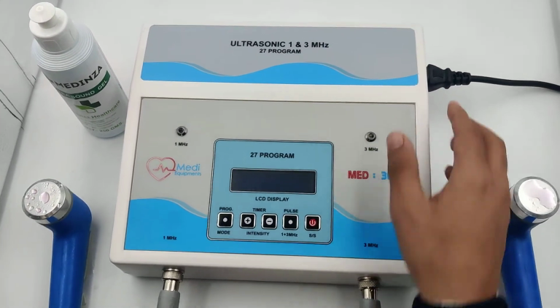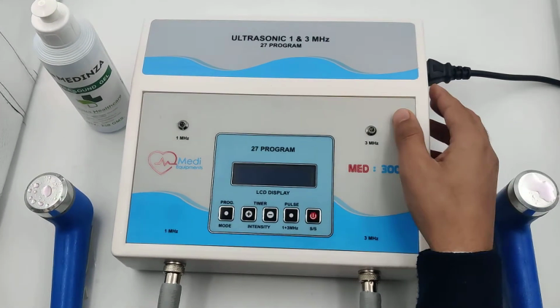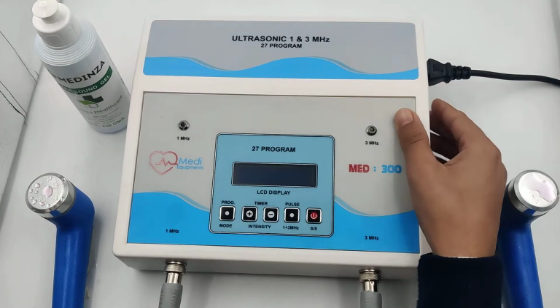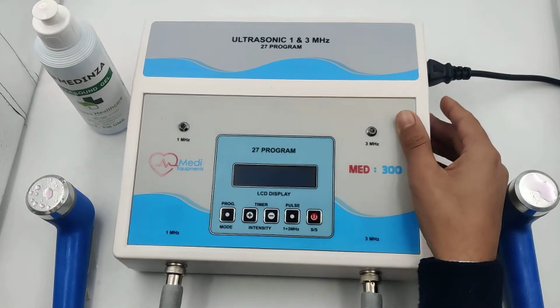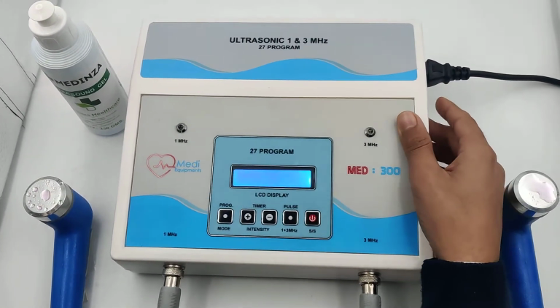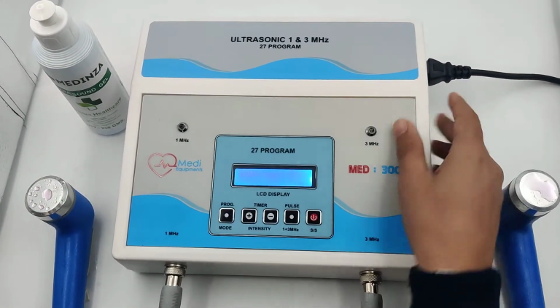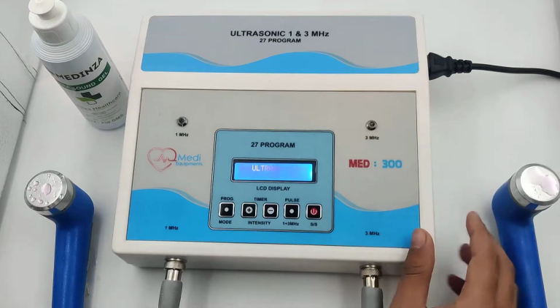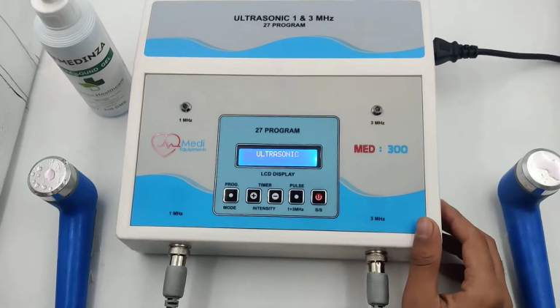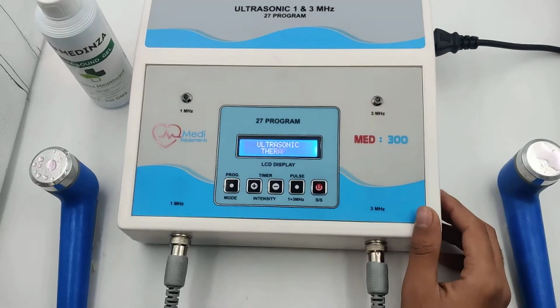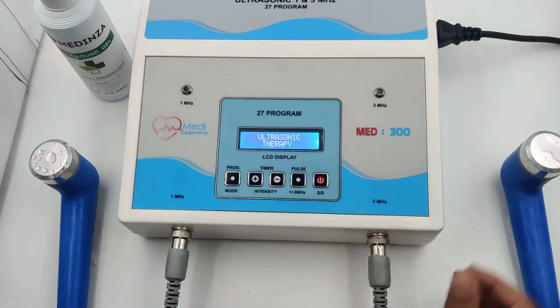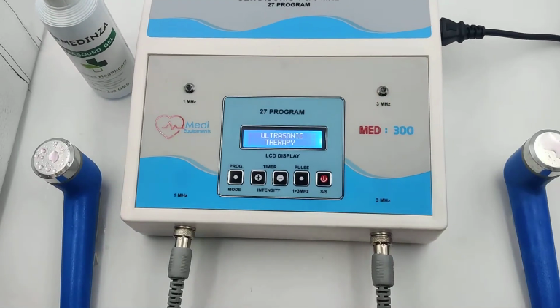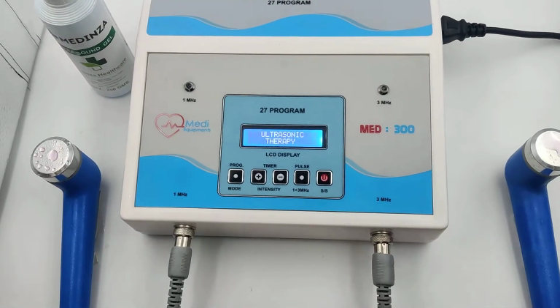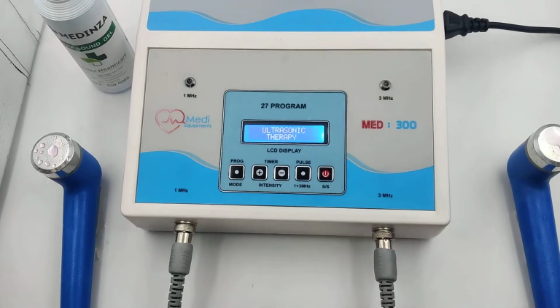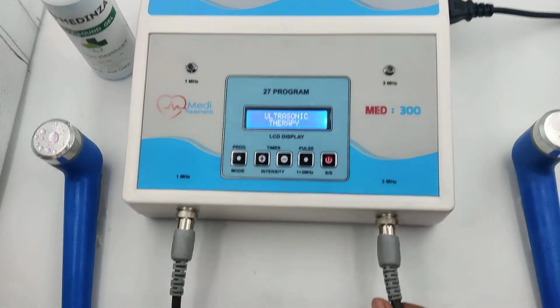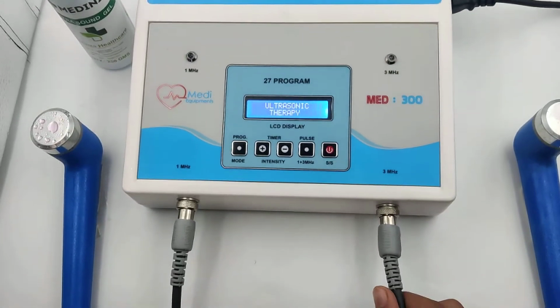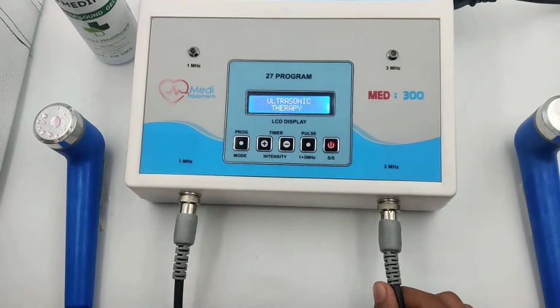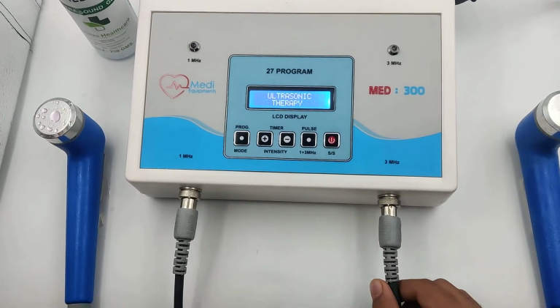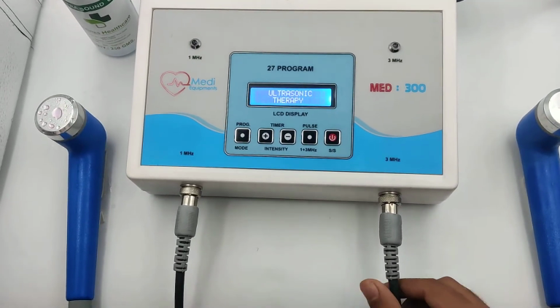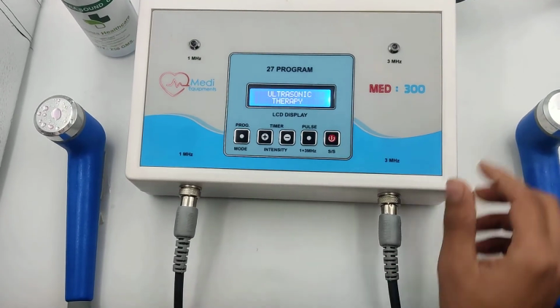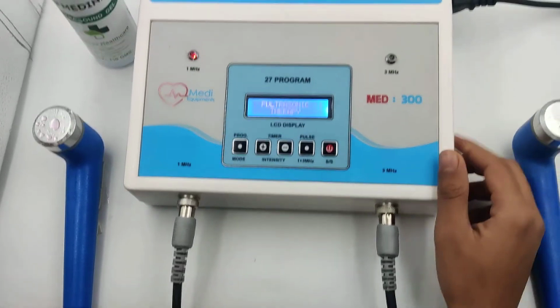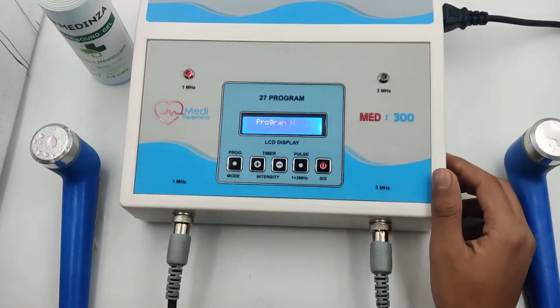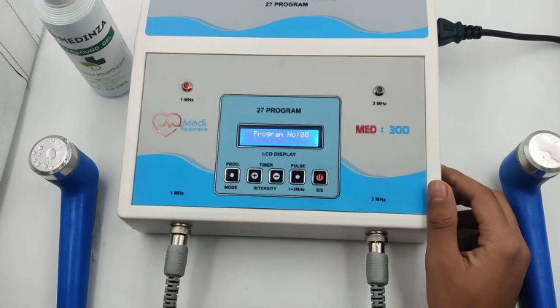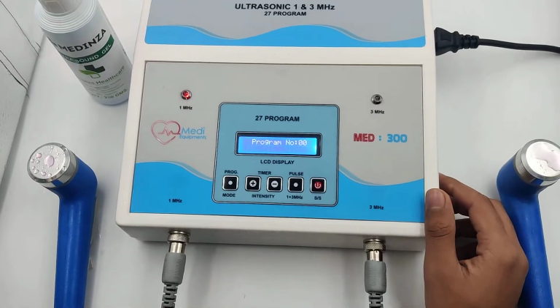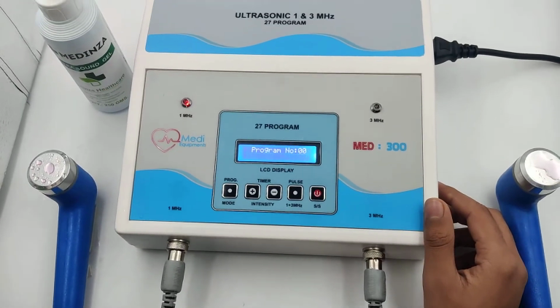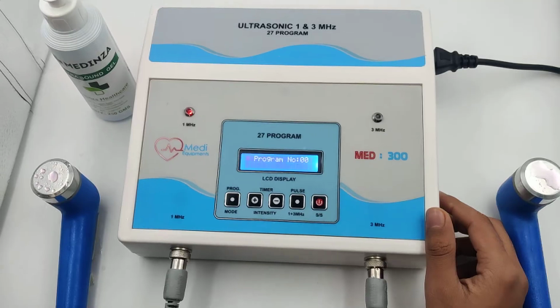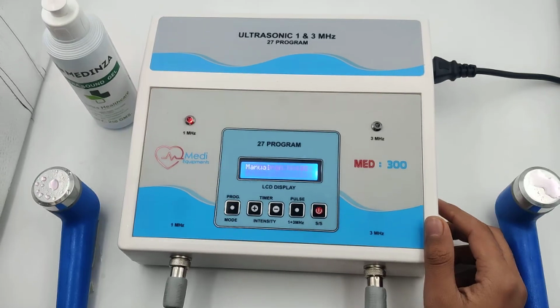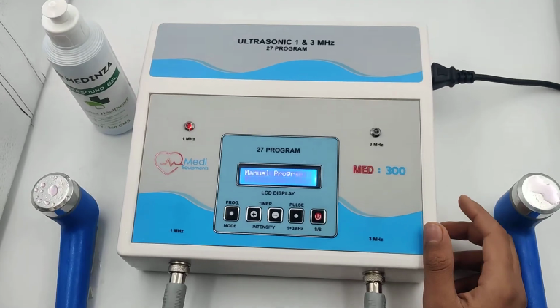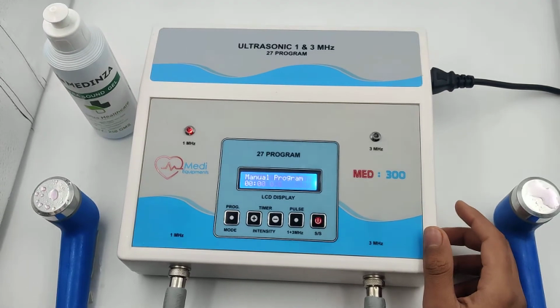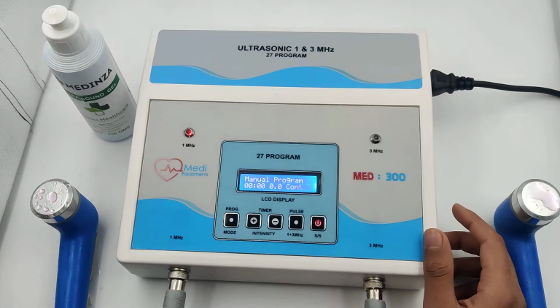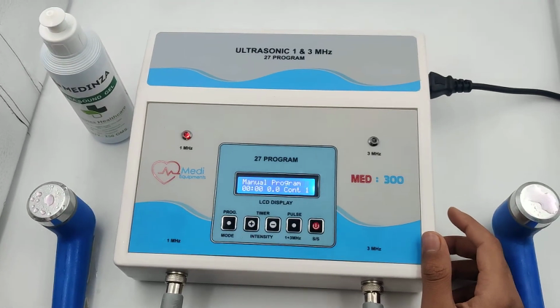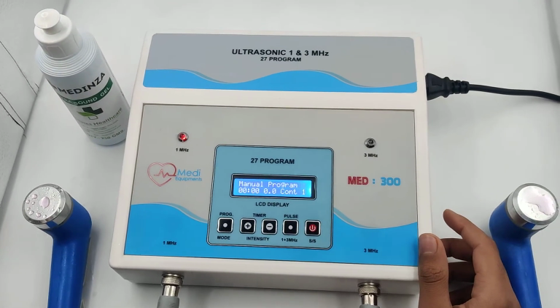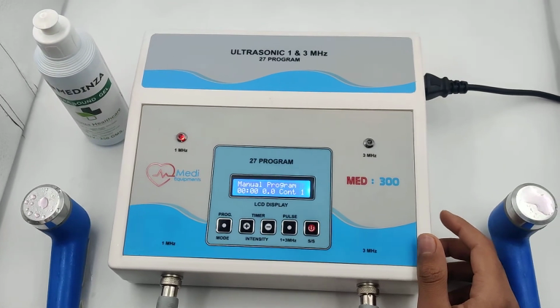Switch on the machine and attach the probe wire. The machine will start with a manual mode, and you can set the details as per your need.